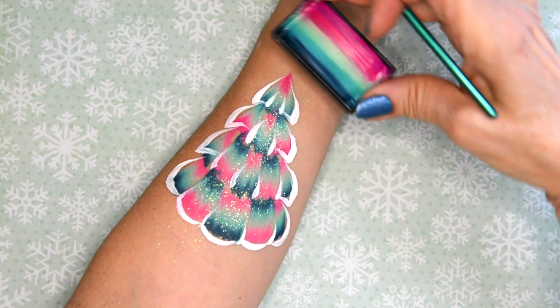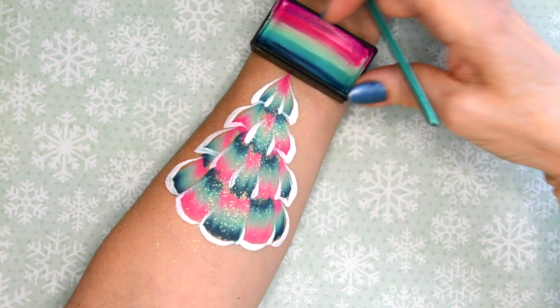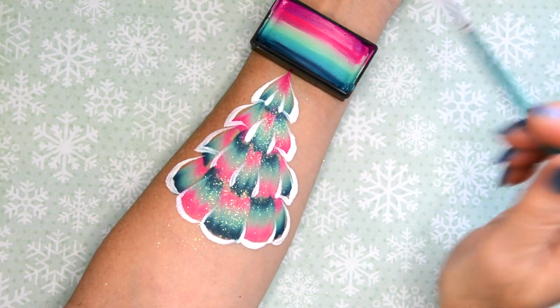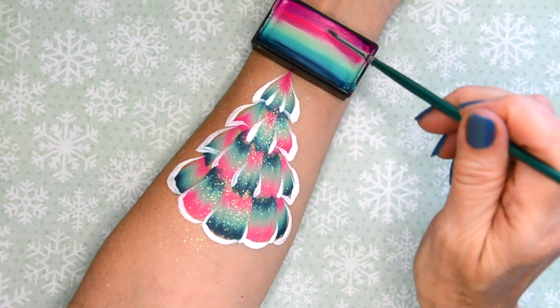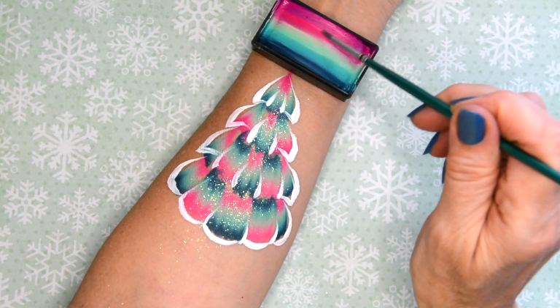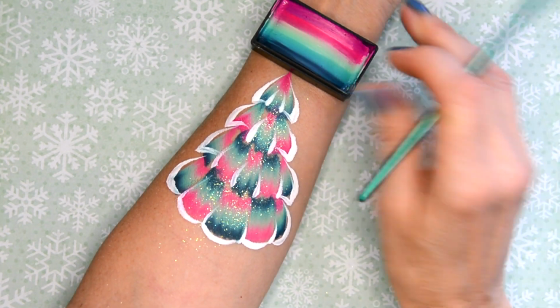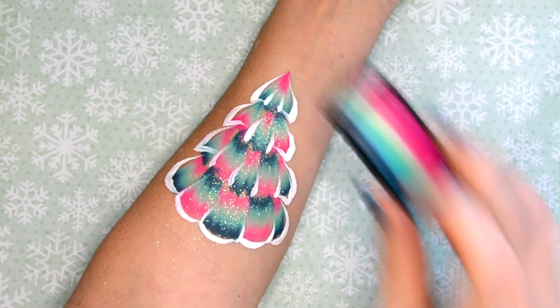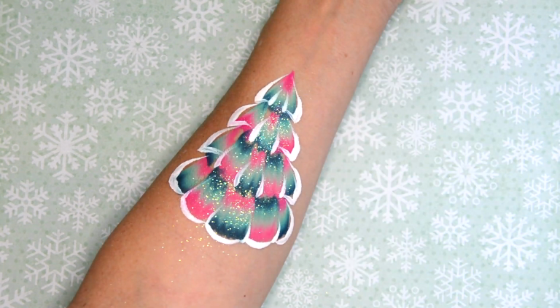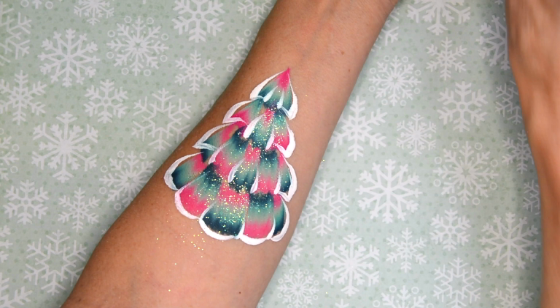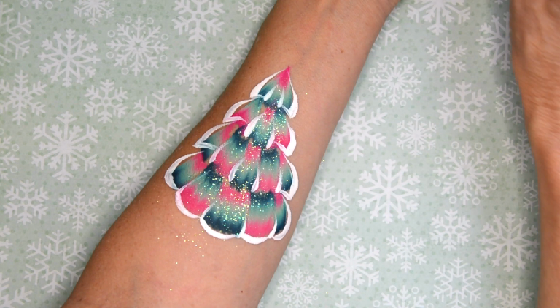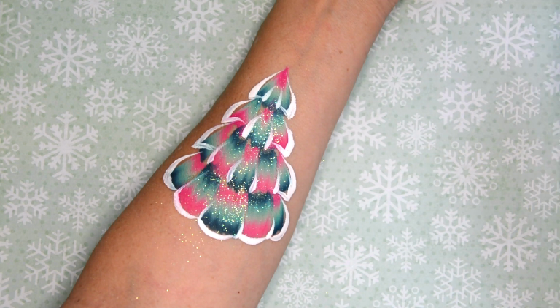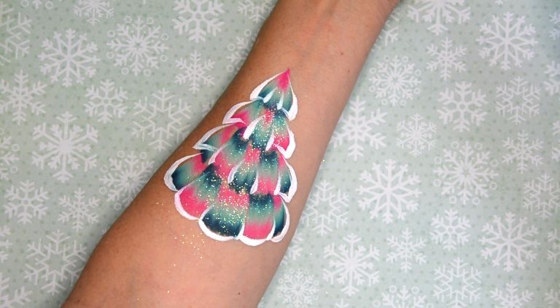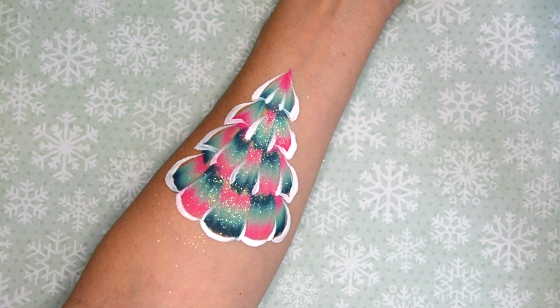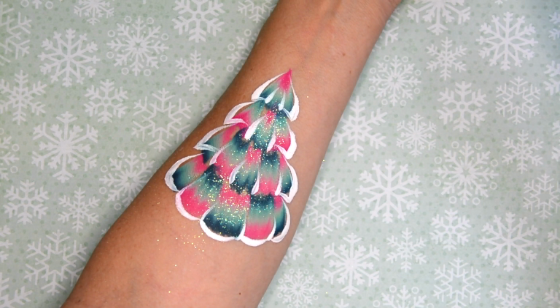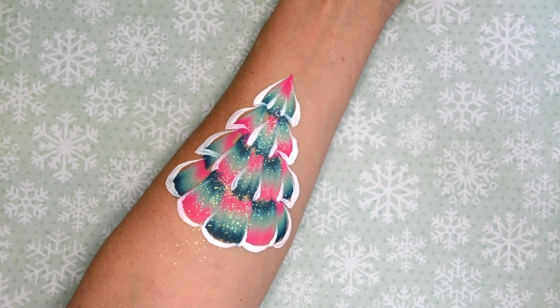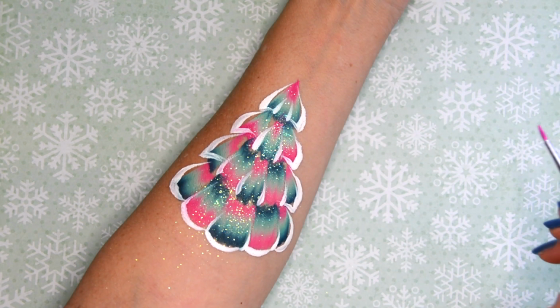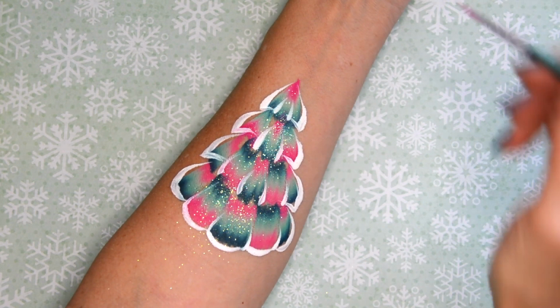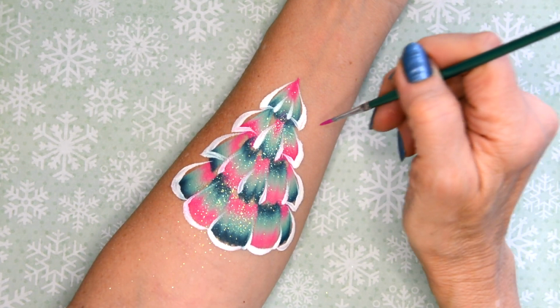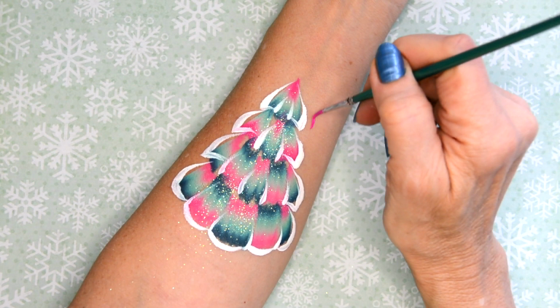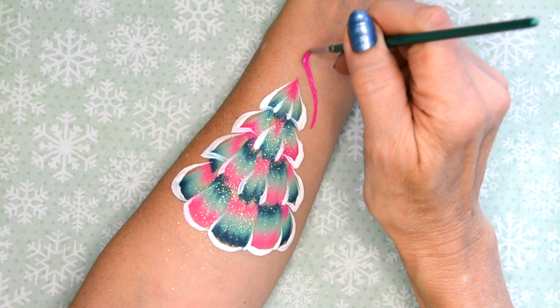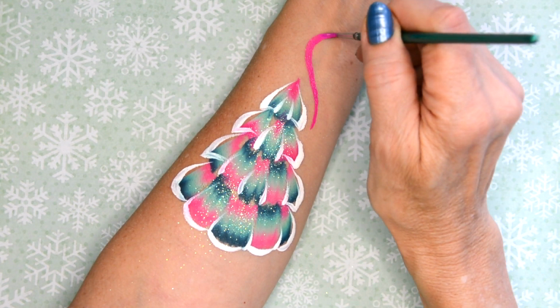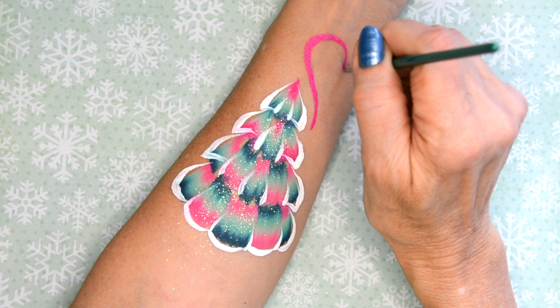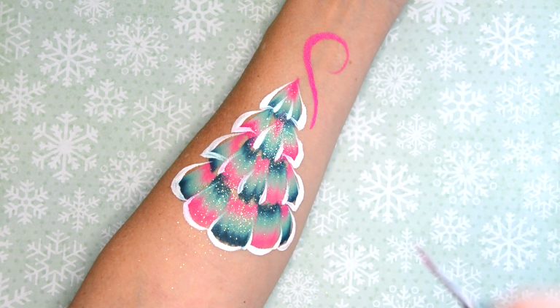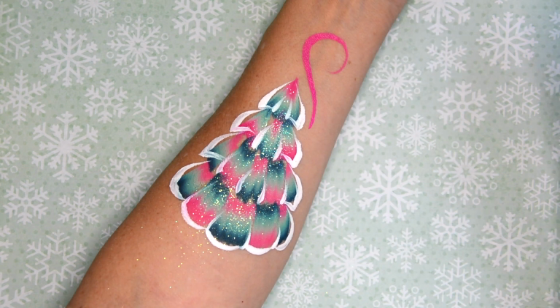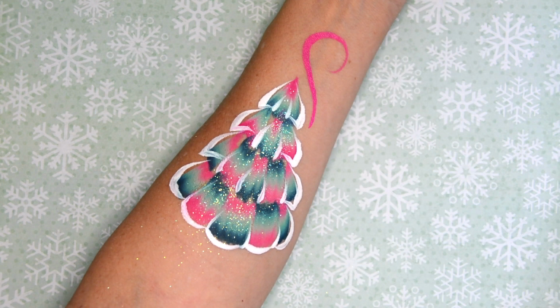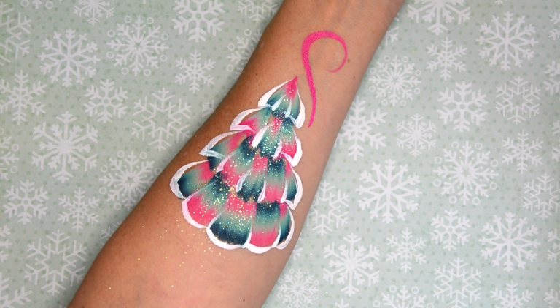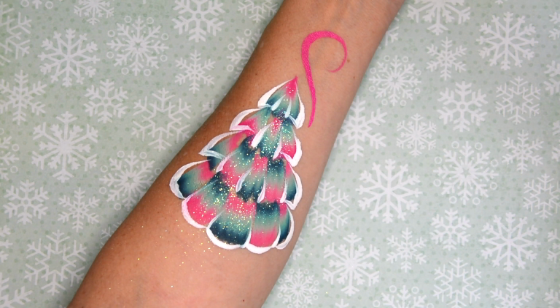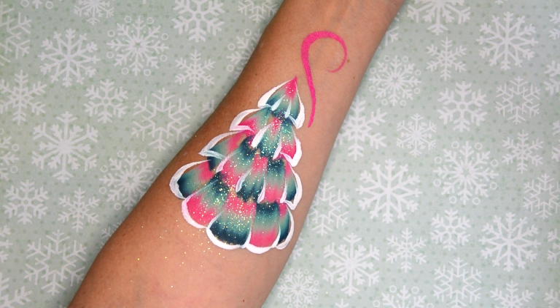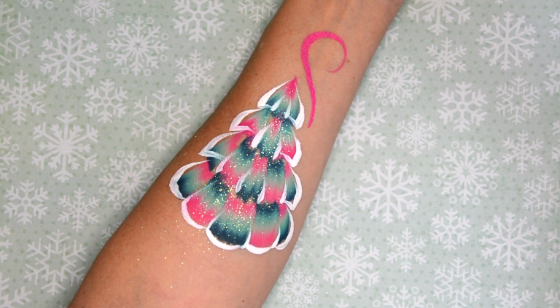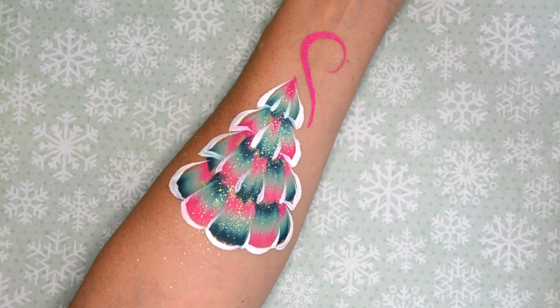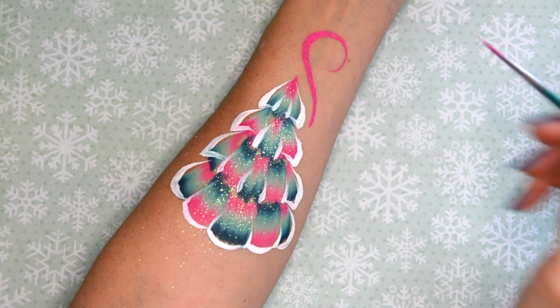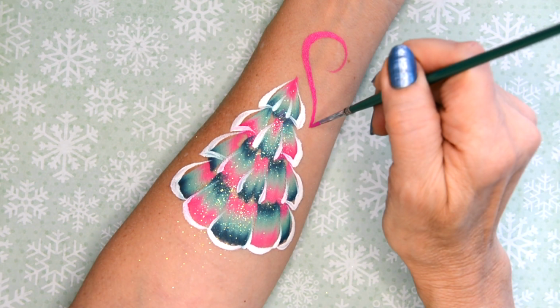Now I'm gonna use the same cake and I'm gonna use the pink part to do my line work. It's really nice because you can just use one stroke for this whole design, including the white which would be separate.